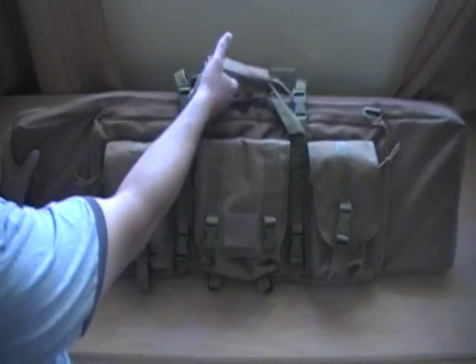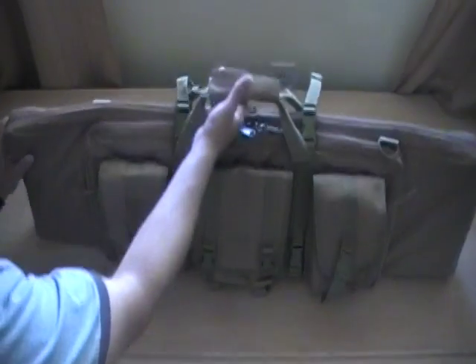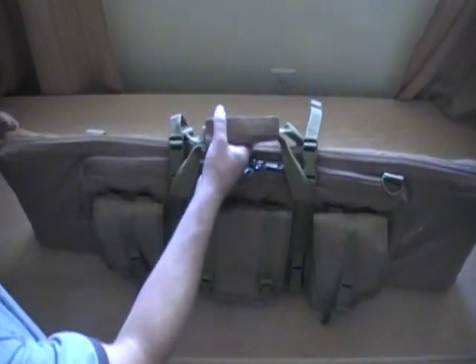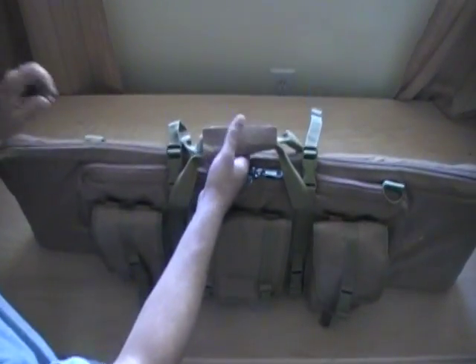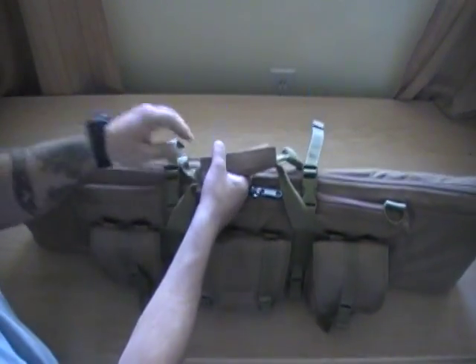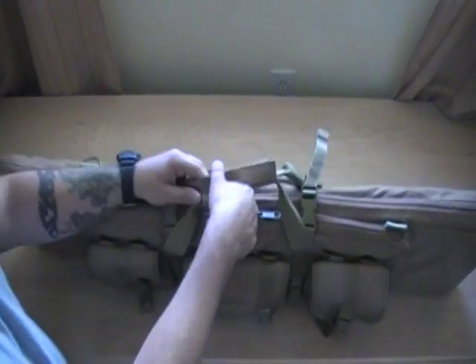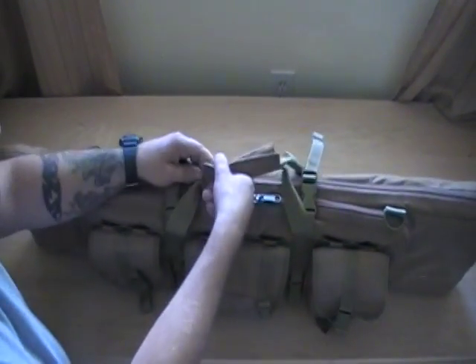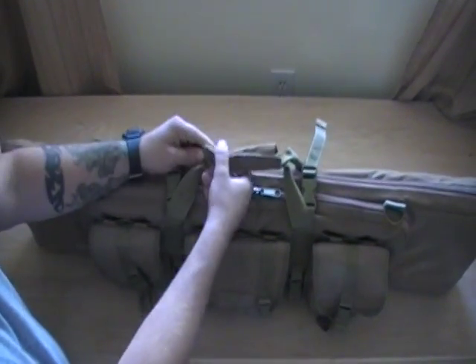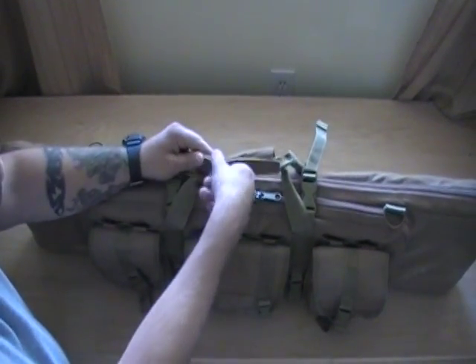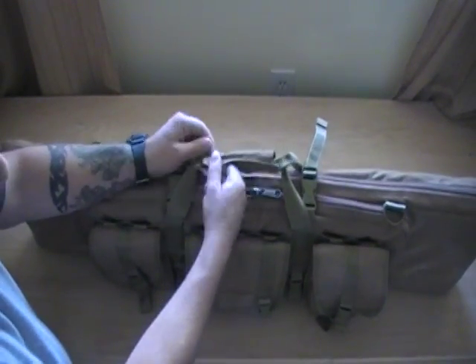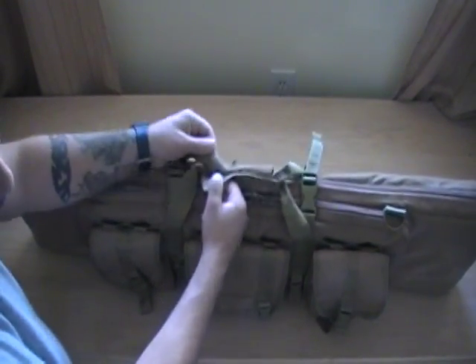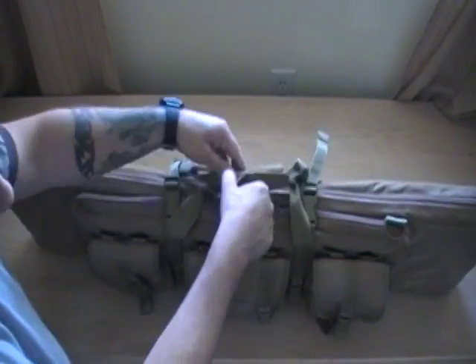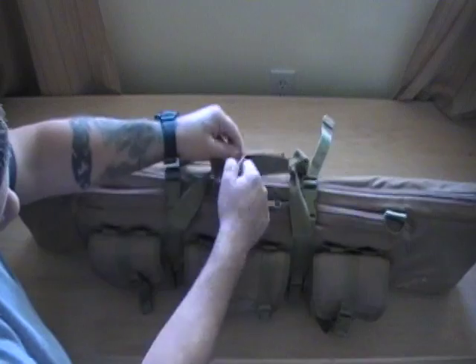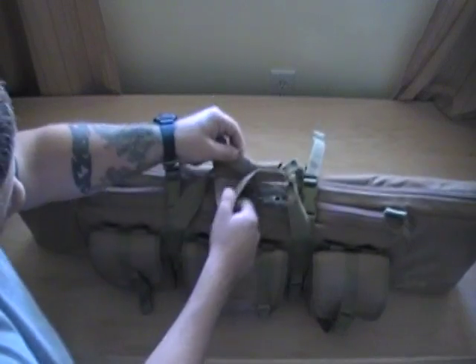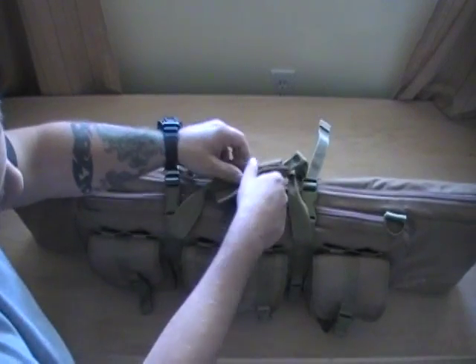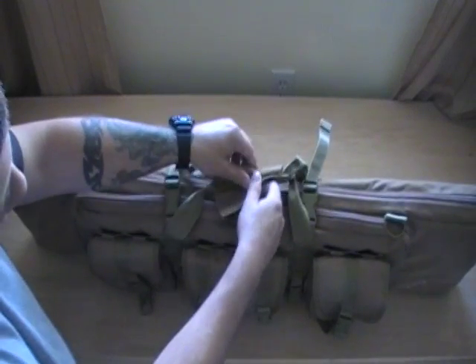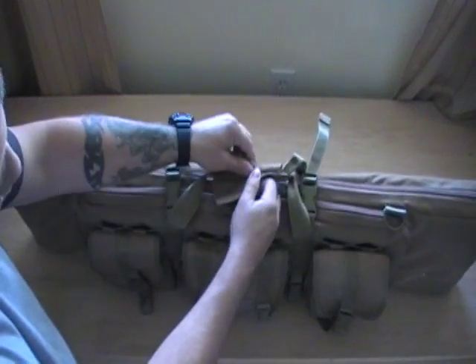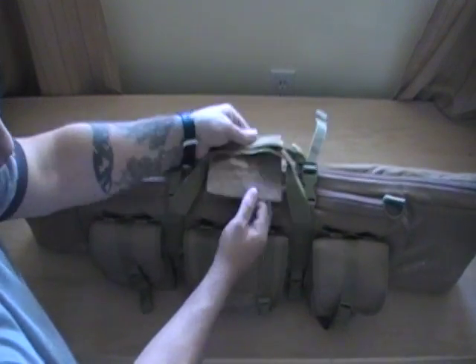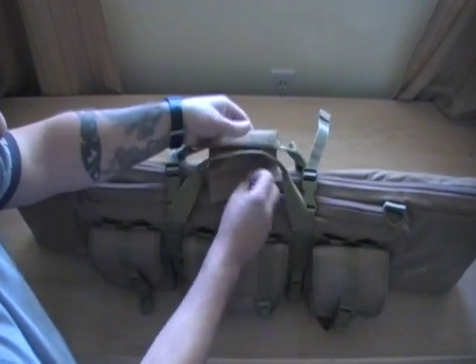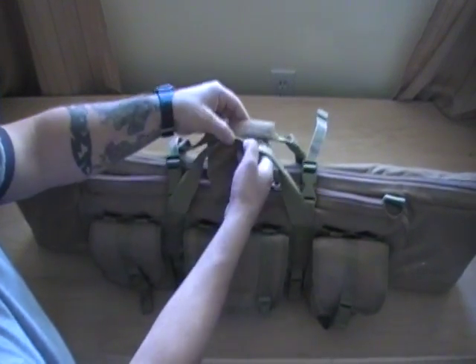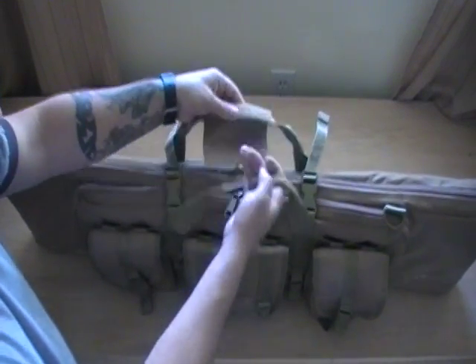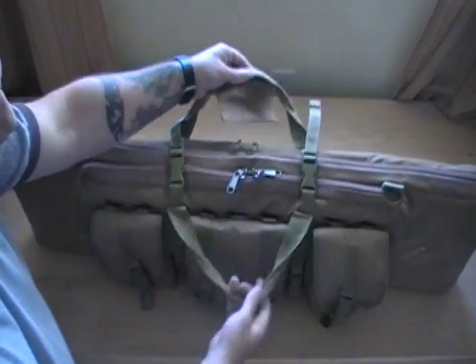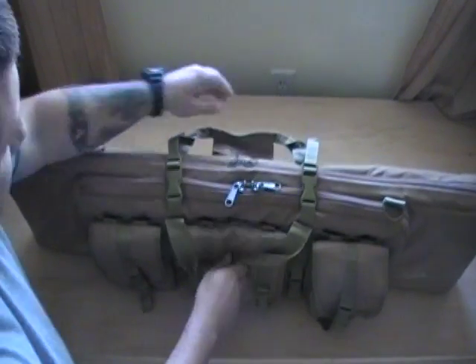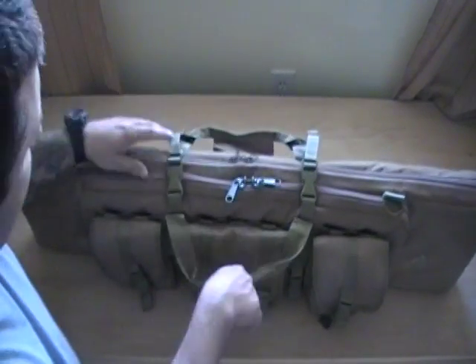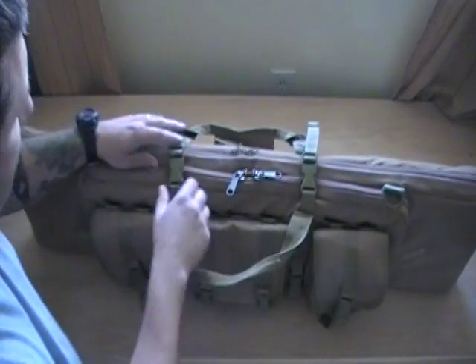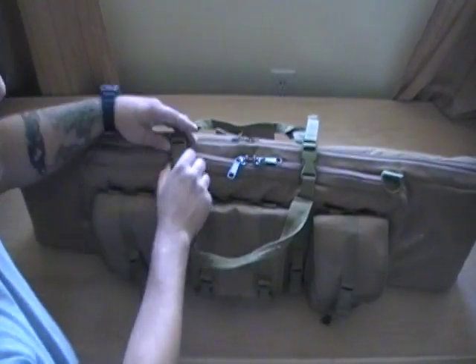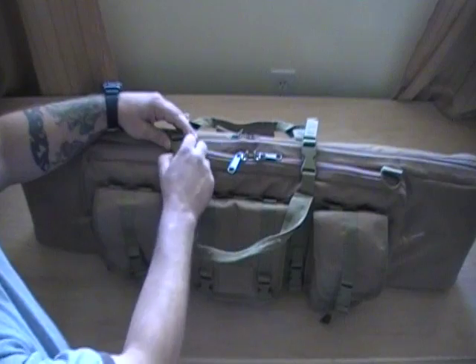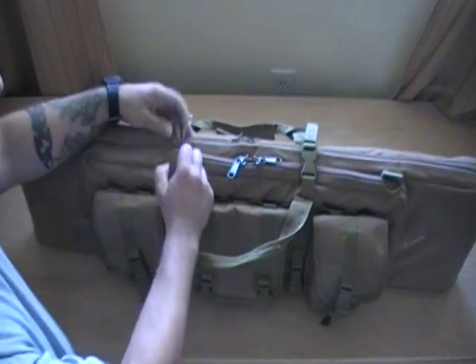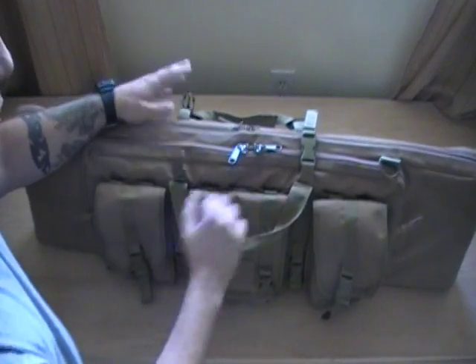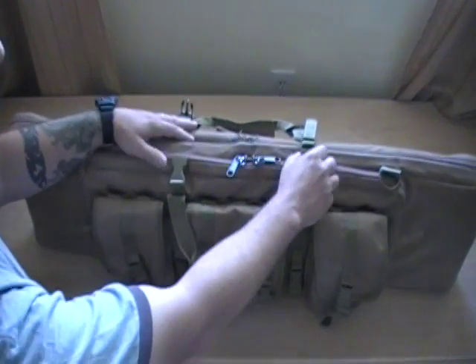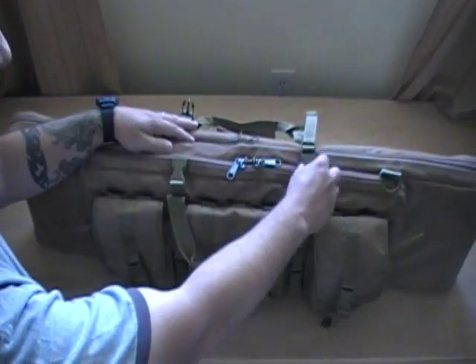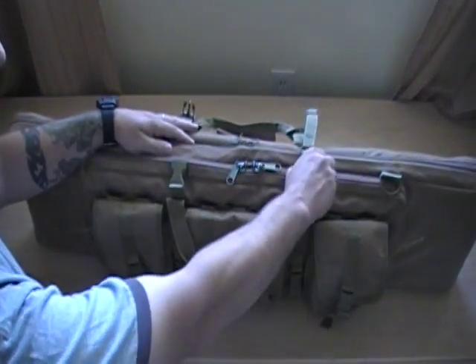Working our way up to the top, you have a nice carry handle, velcro, and two more latches.